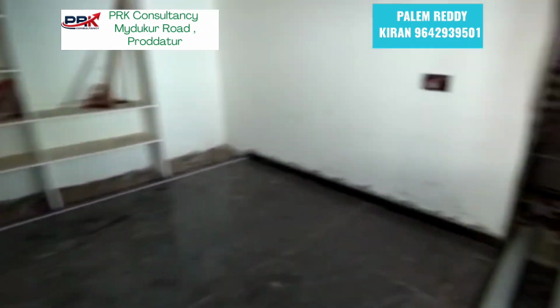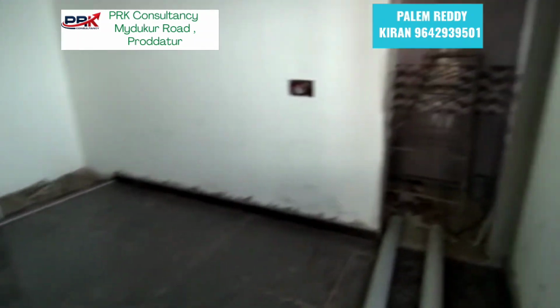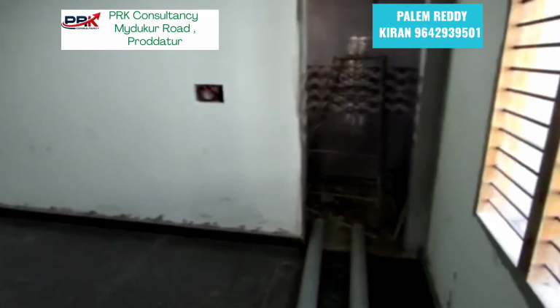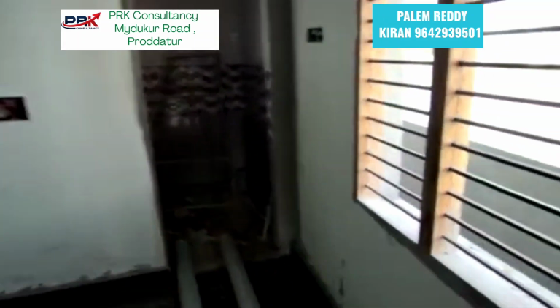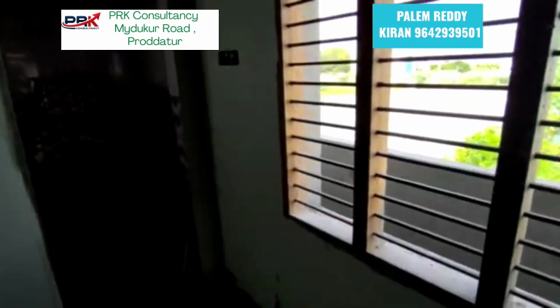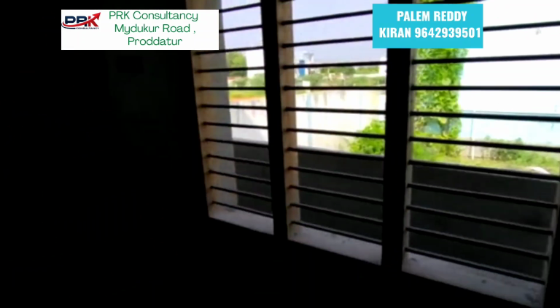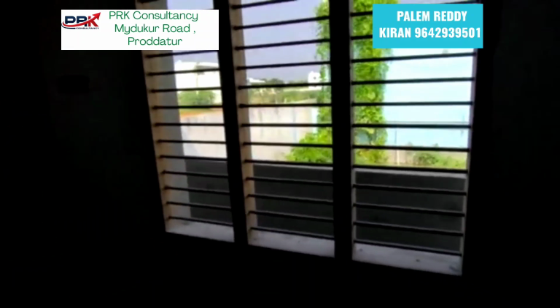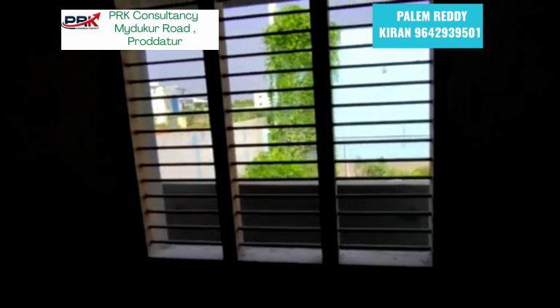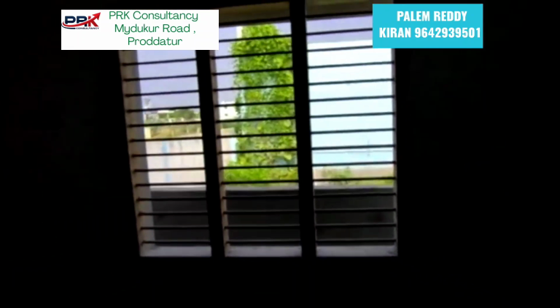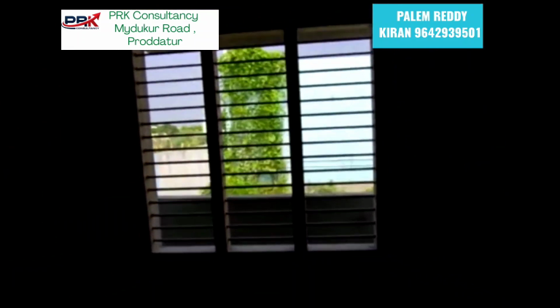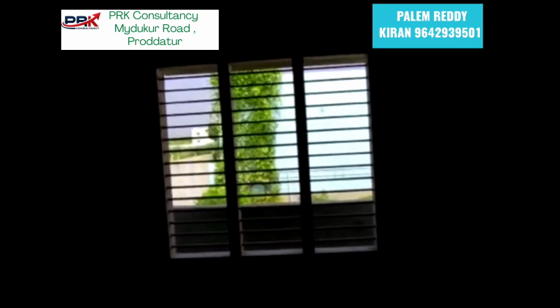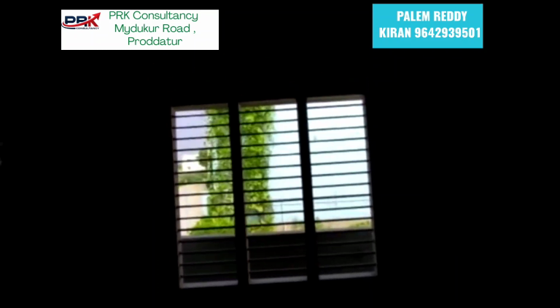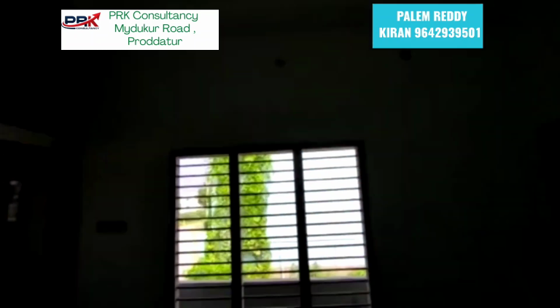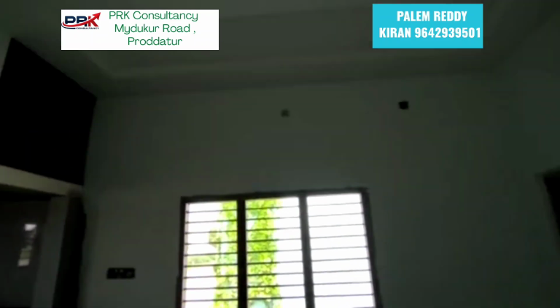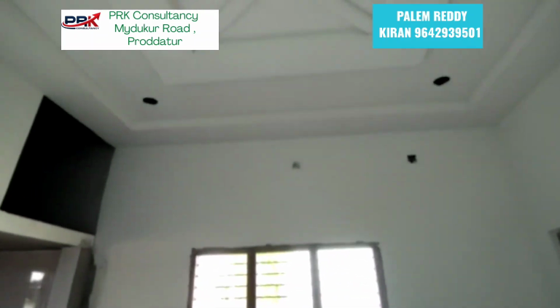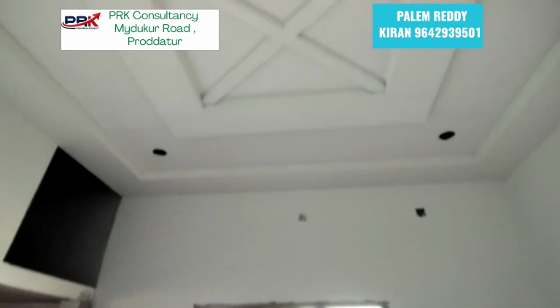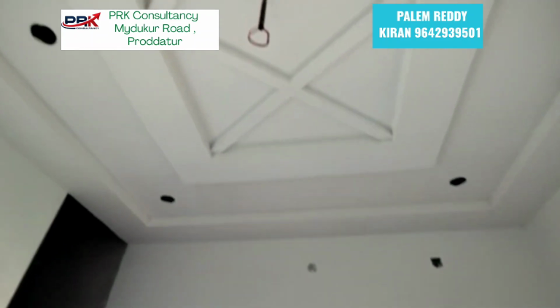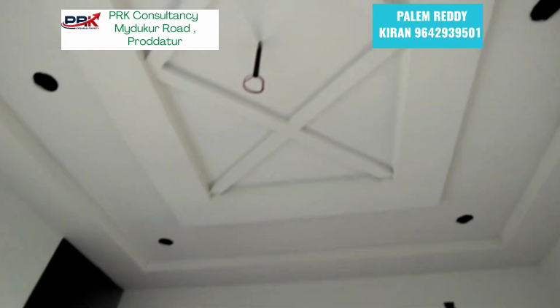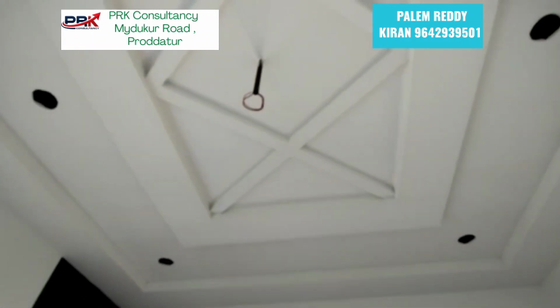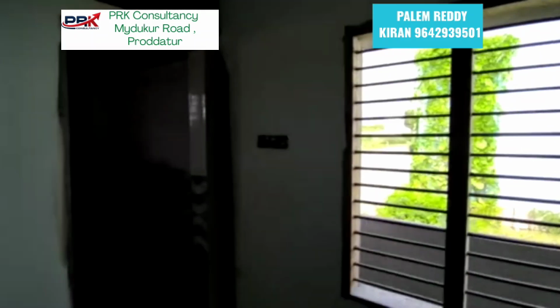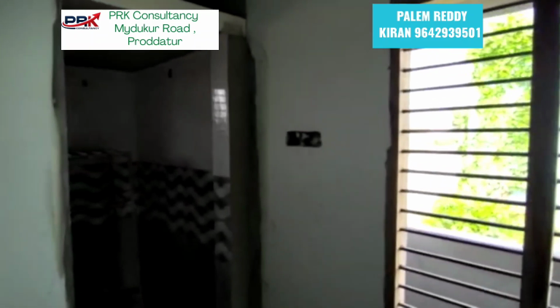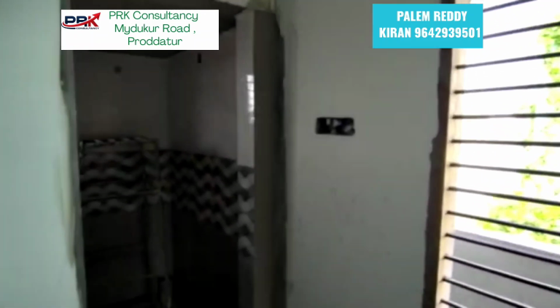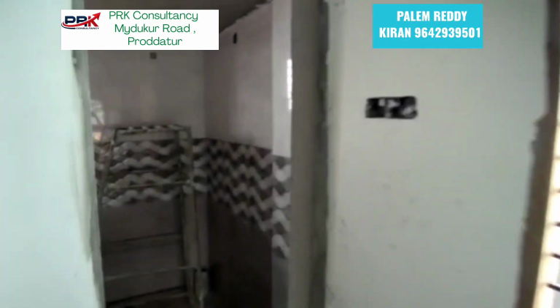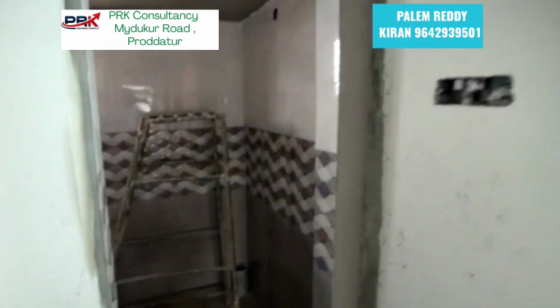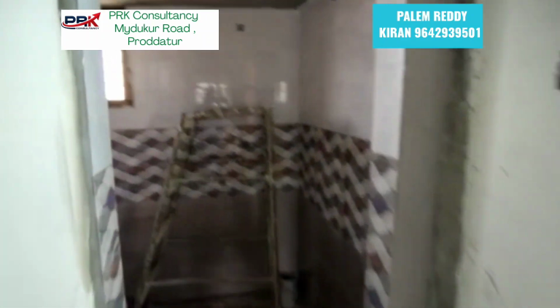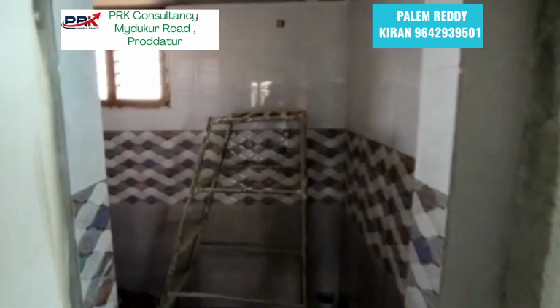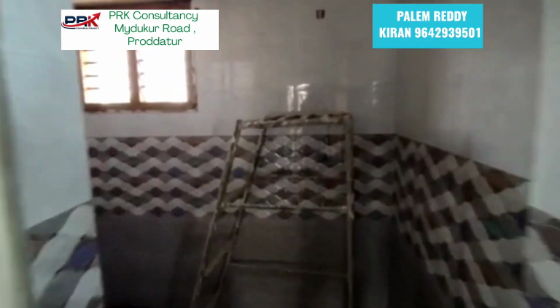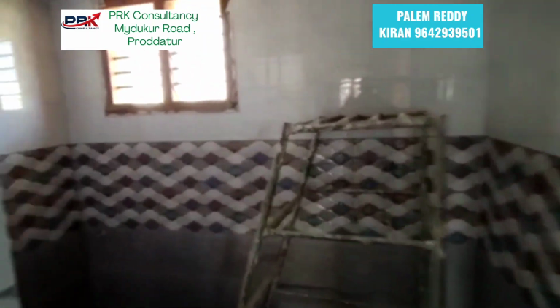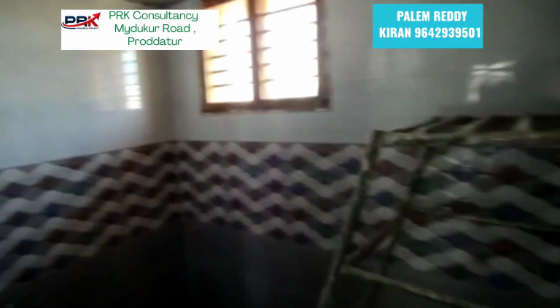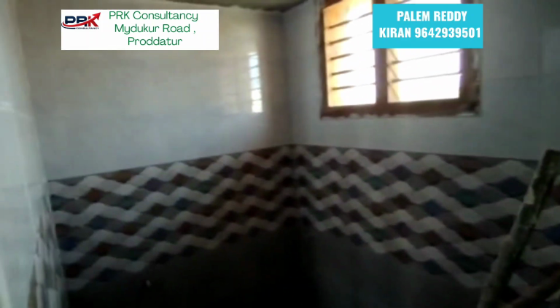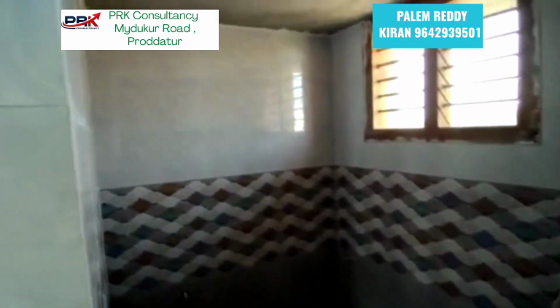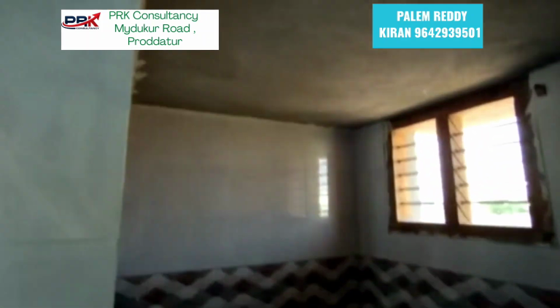The bathroom has a lot of space. The window has a lot of ventilation. This is the bathroom.